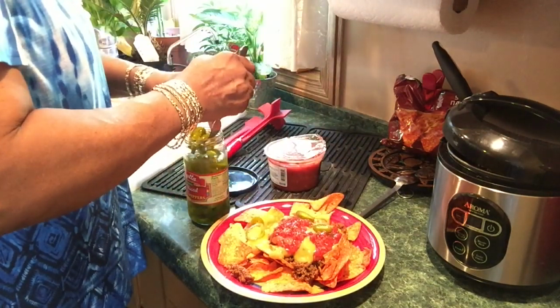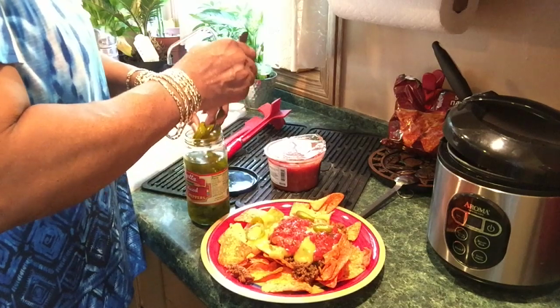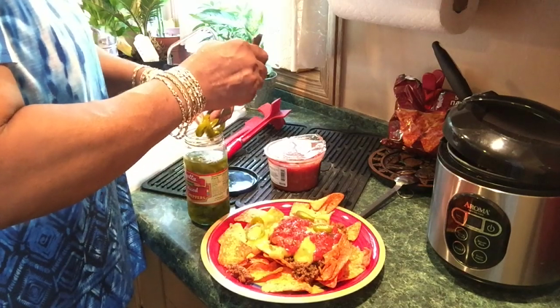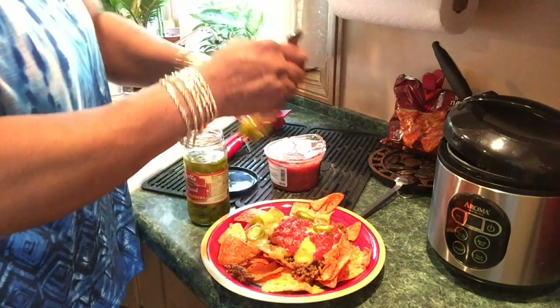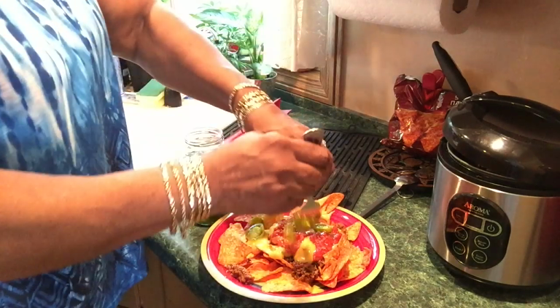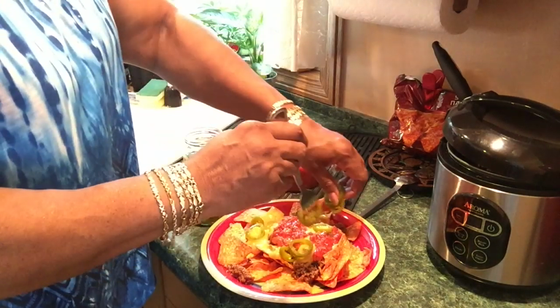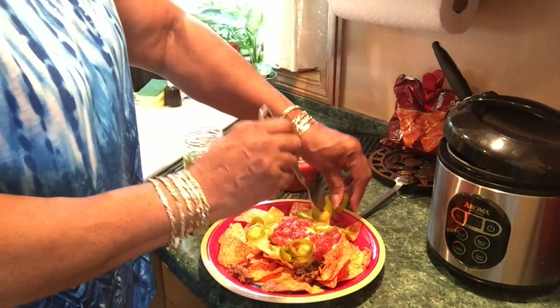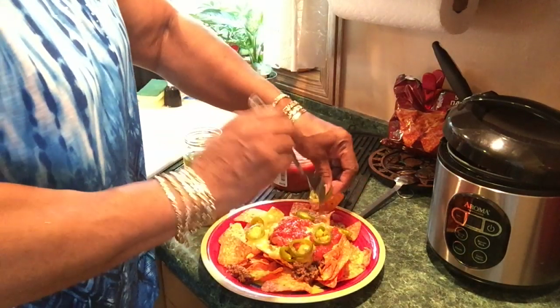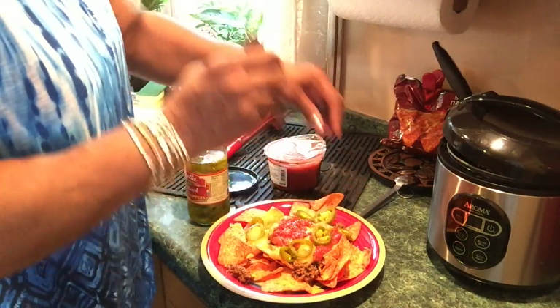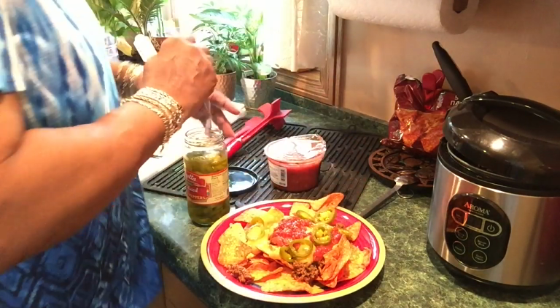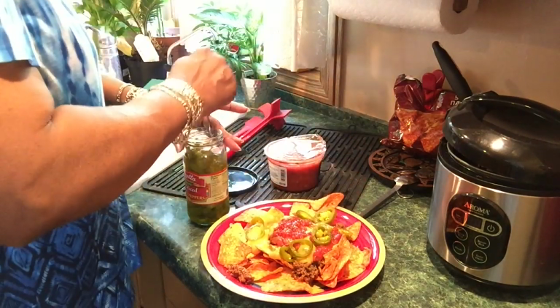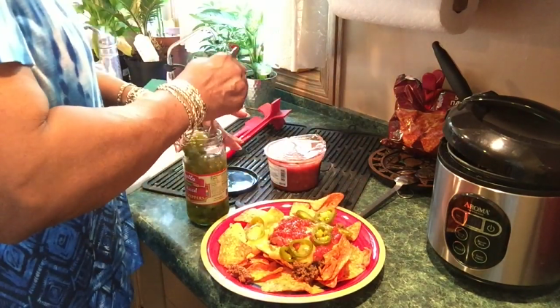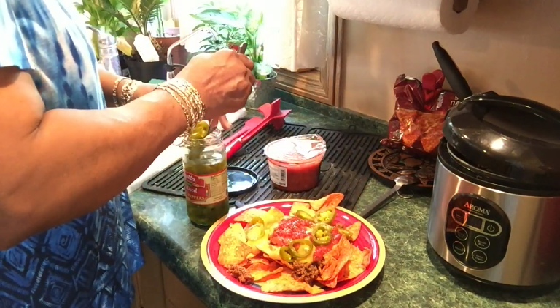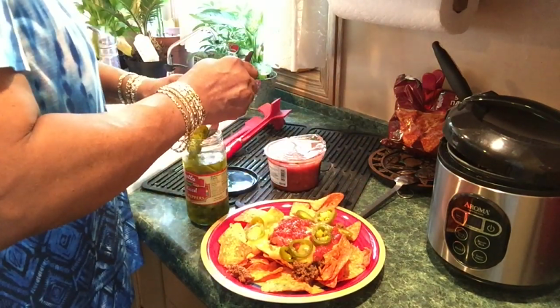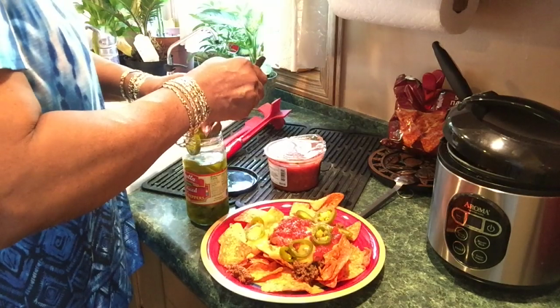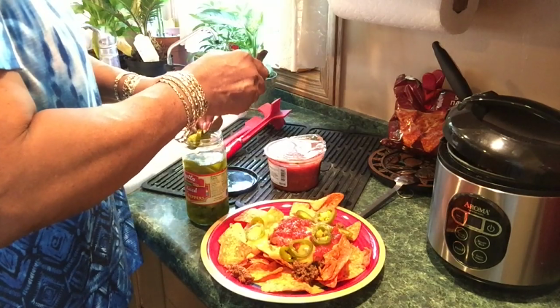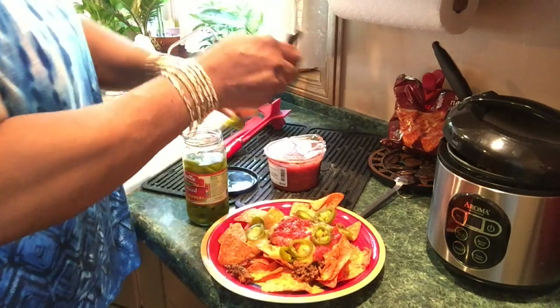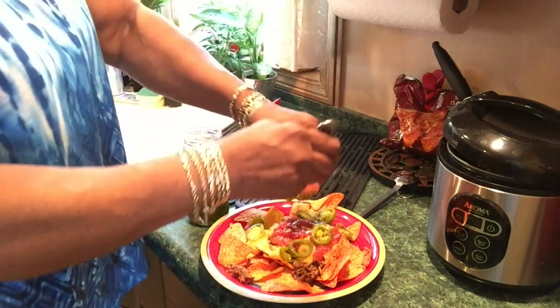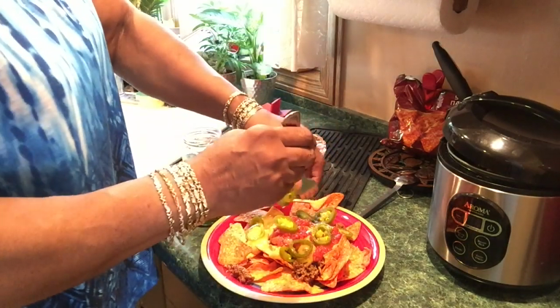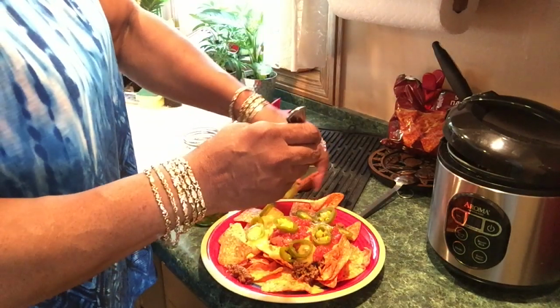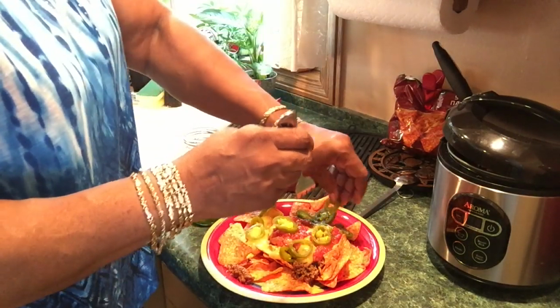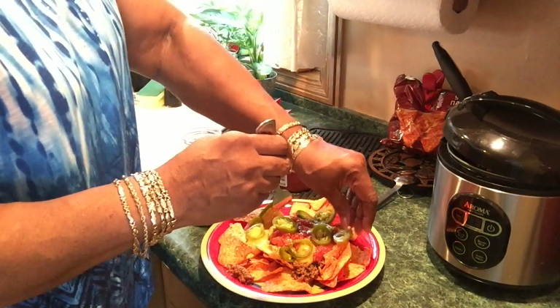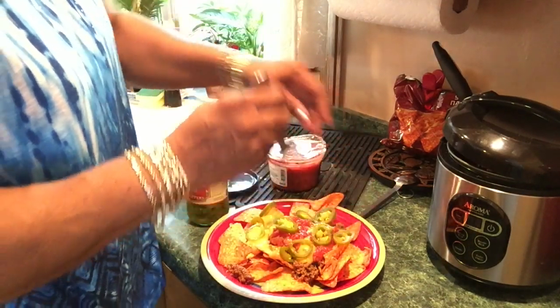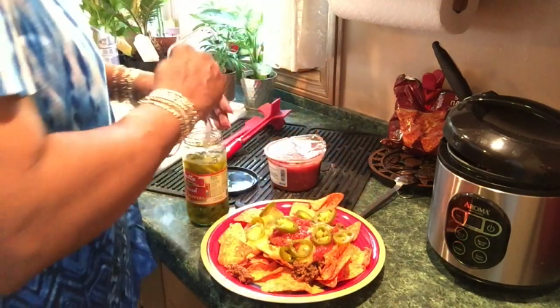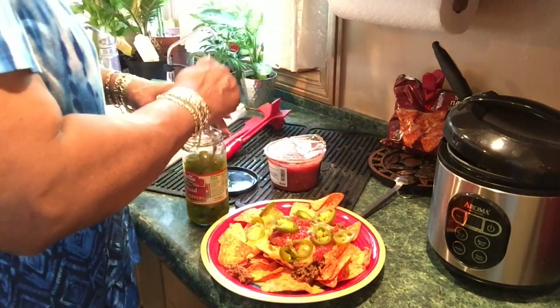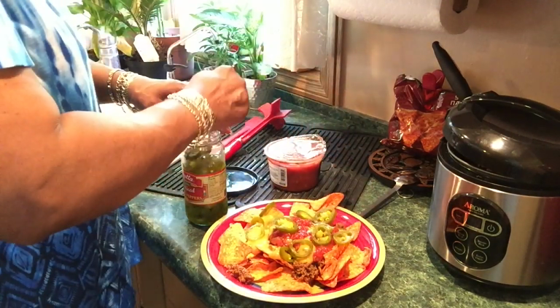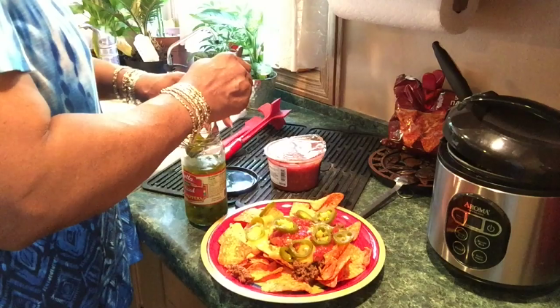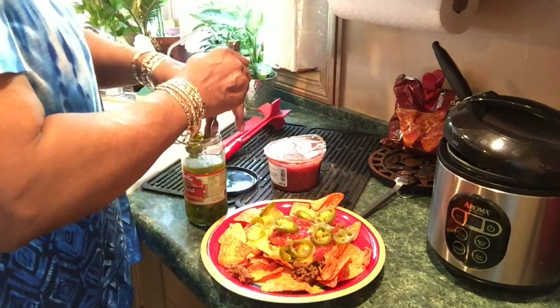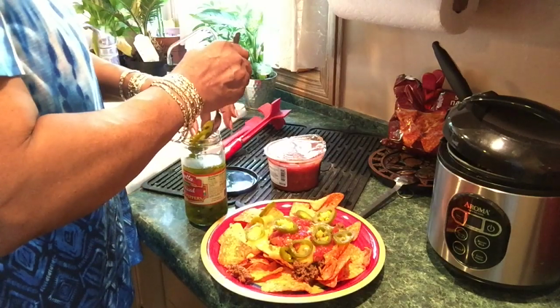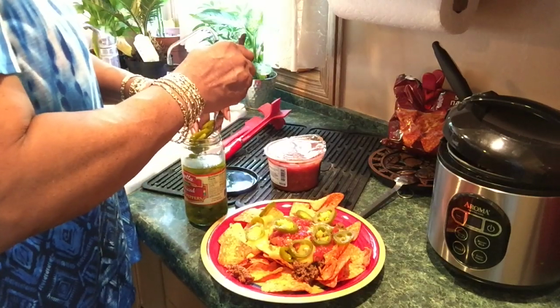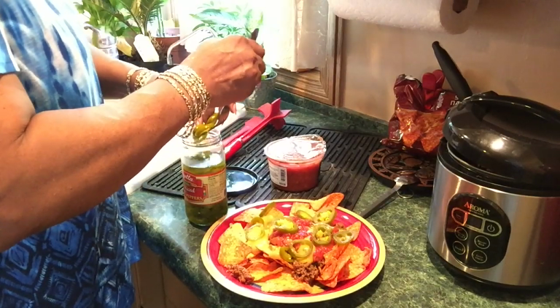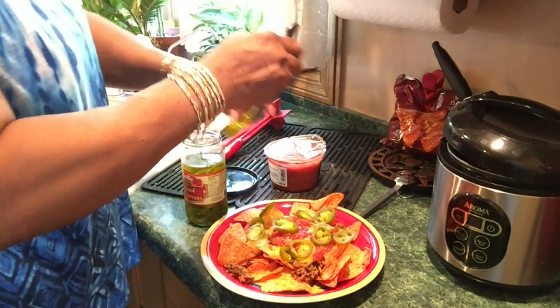I'm sure there are some black olives around my house somewhere, I just can't find them. I'm doing pretty good about using up what's in my freezer before buying more meat.